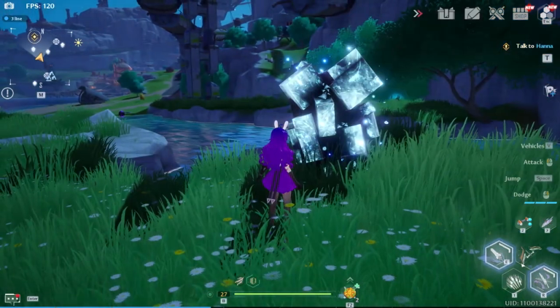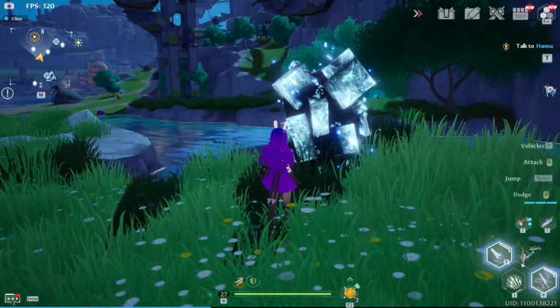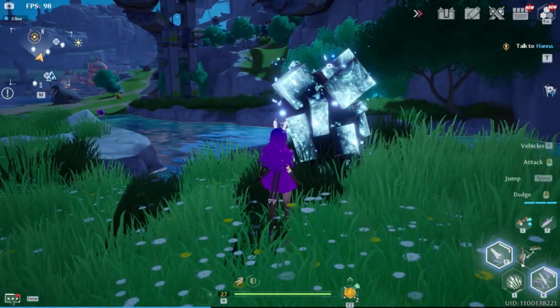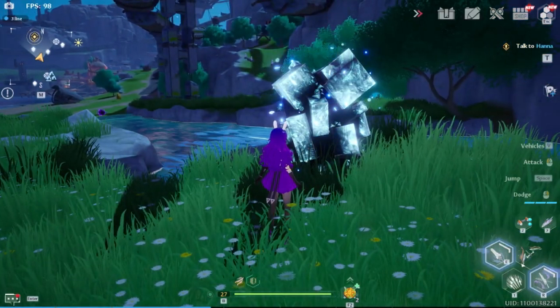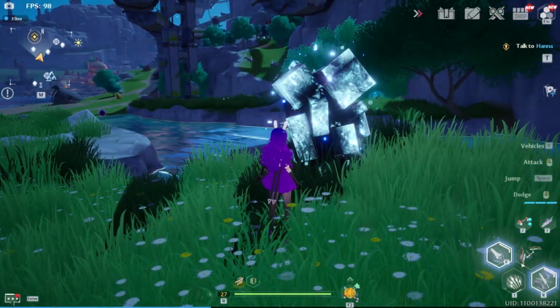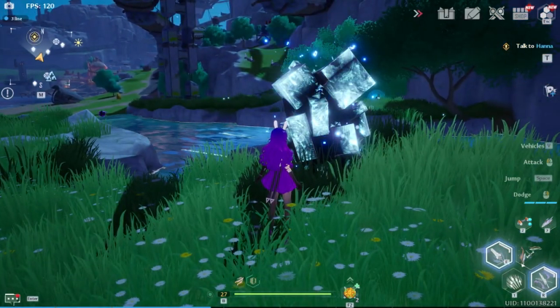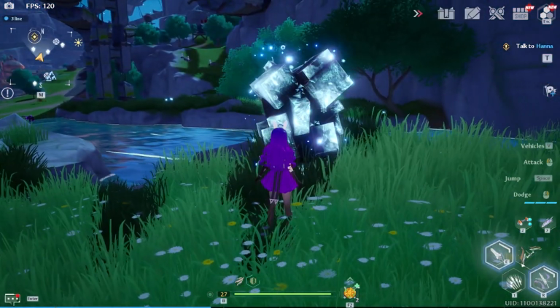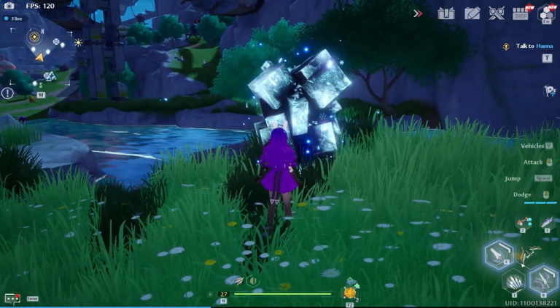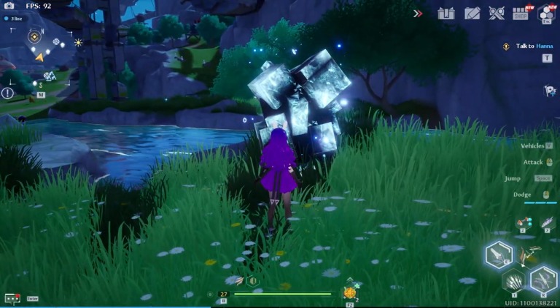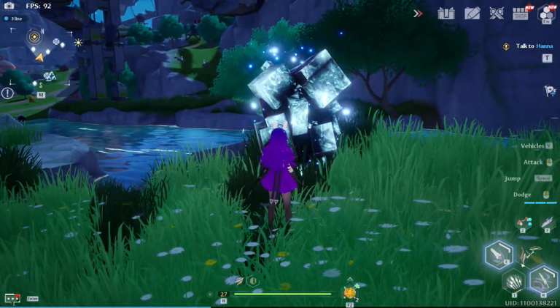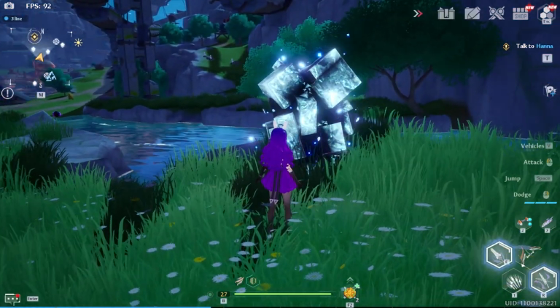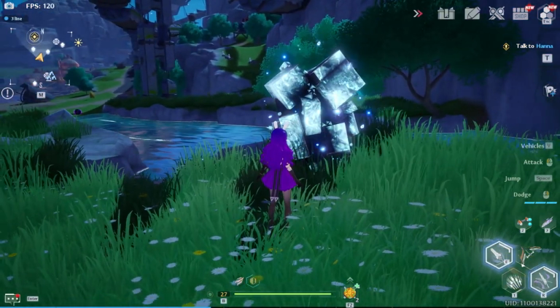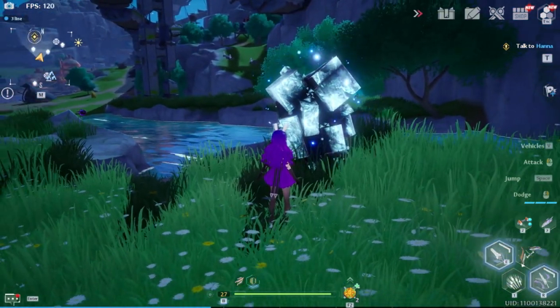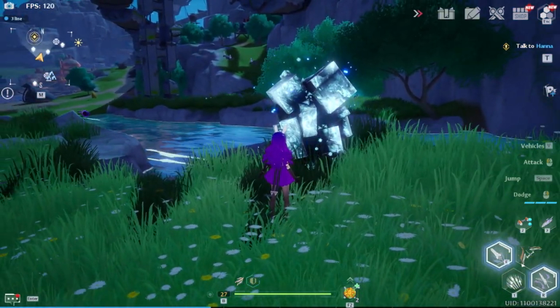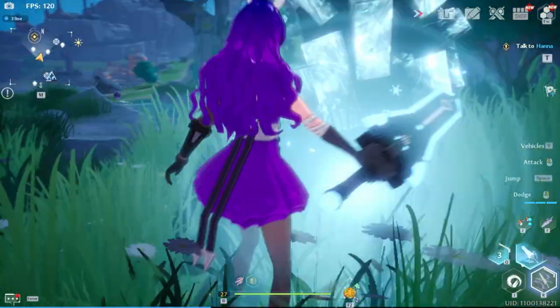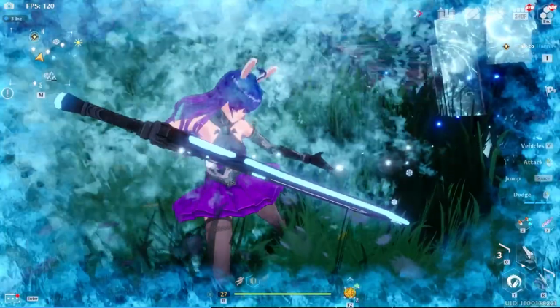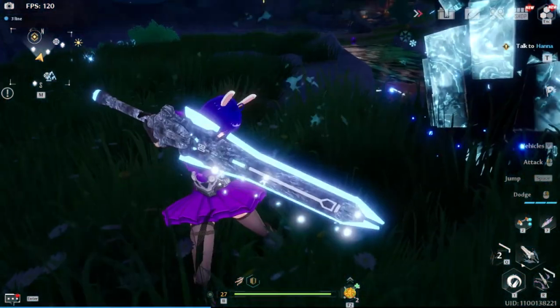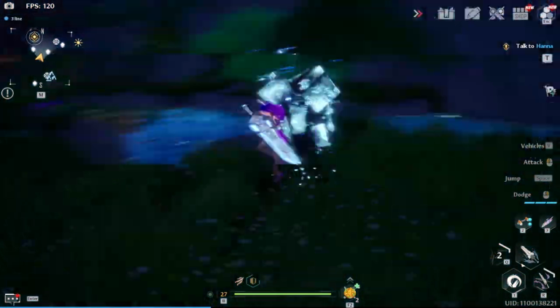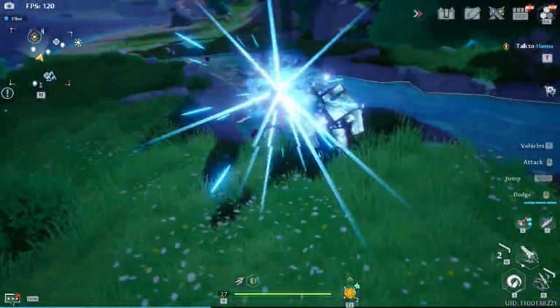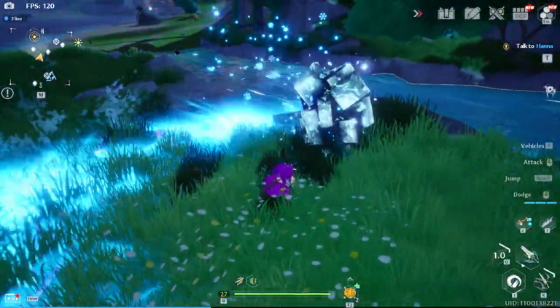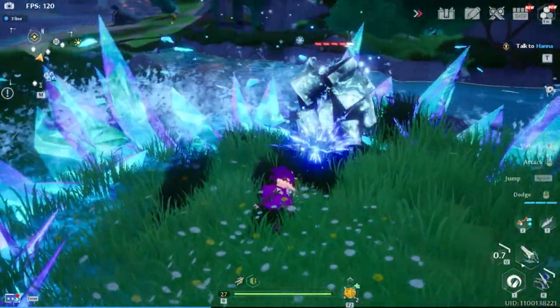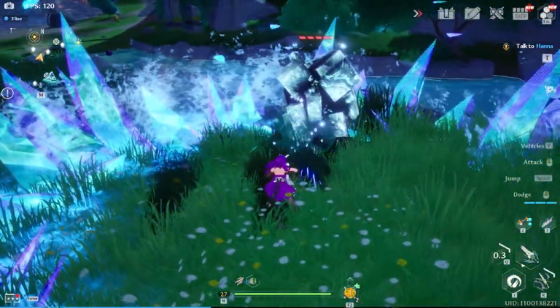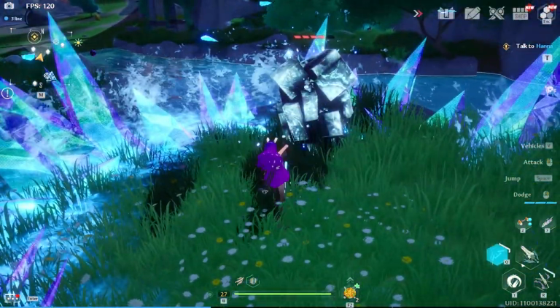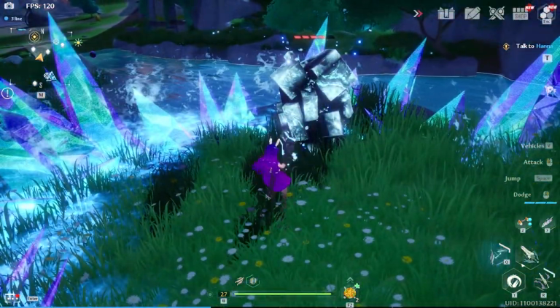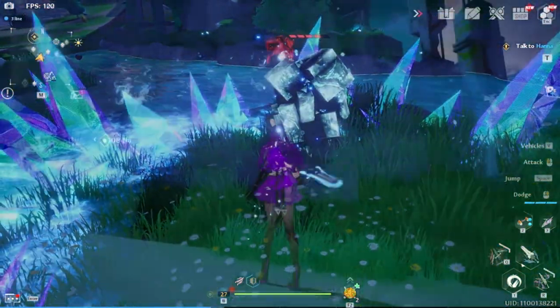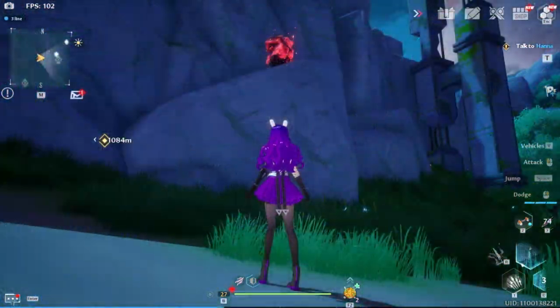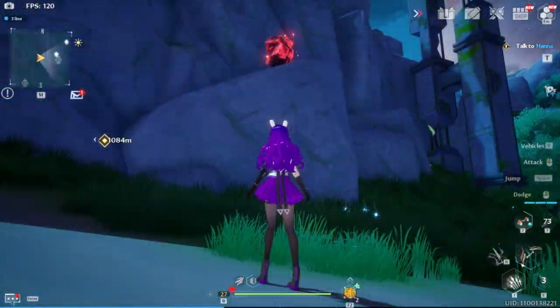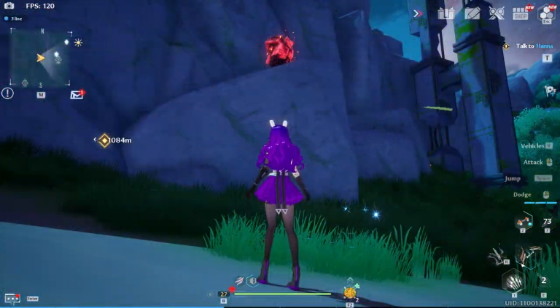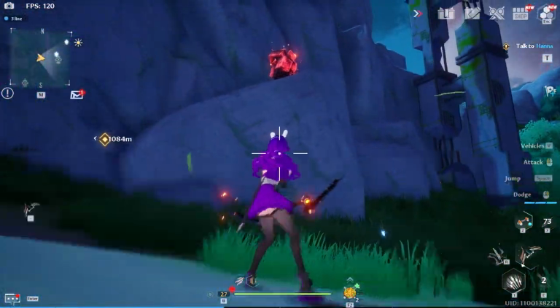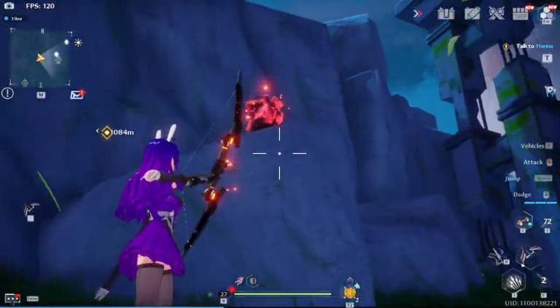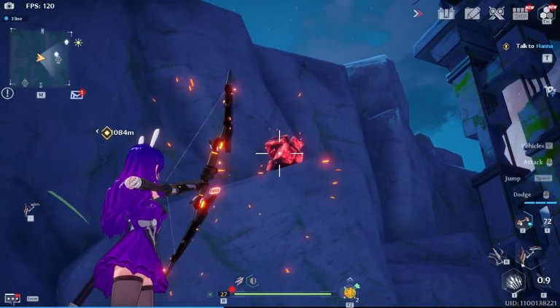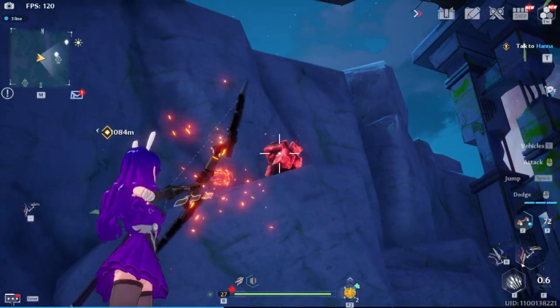Similar to Genshin Impact, Tower of Fantasy has elemental resources that you have to use a certain weapon to gather. Red being fire, blue being ice, and purple being electric, as a couple of examples. So make sure when you see them in the world that you equip the correct weapon.